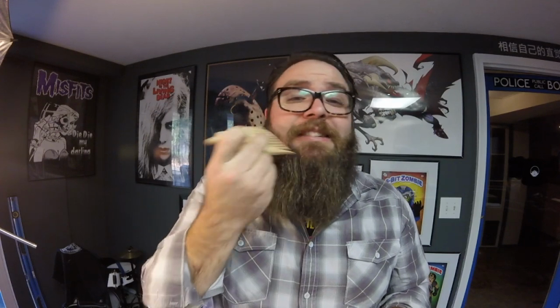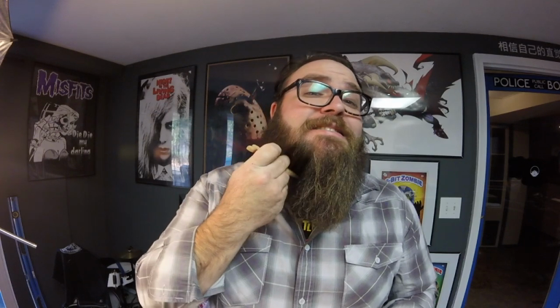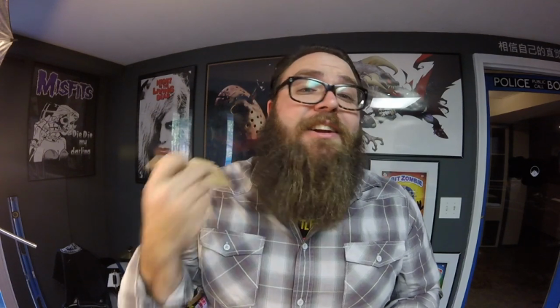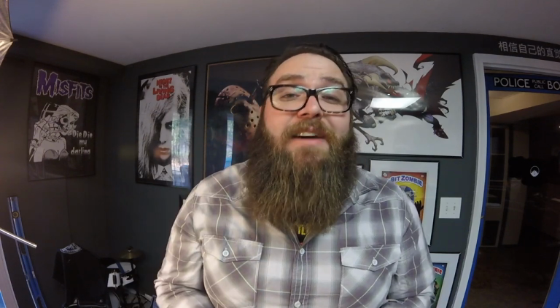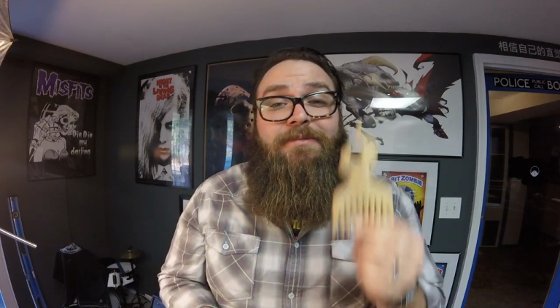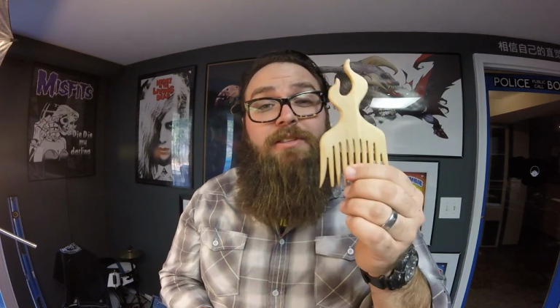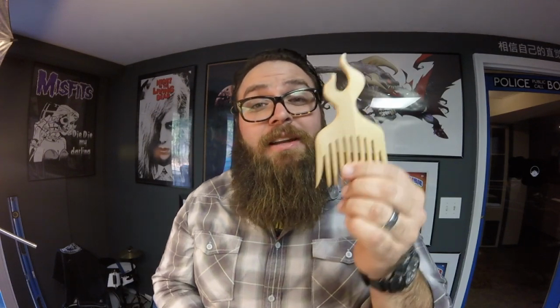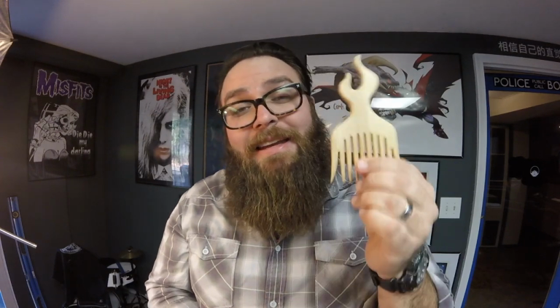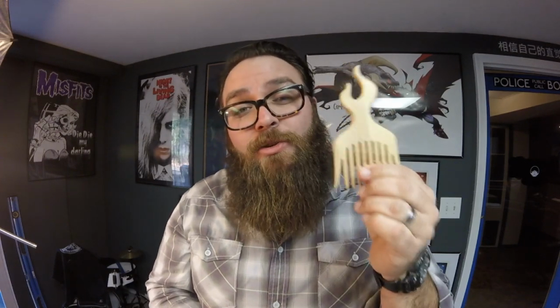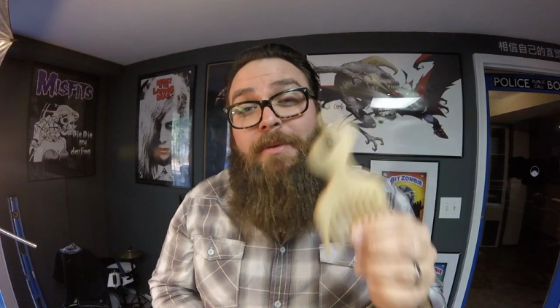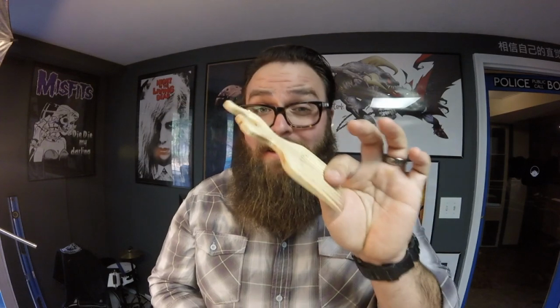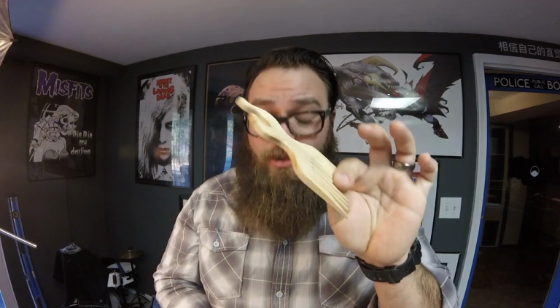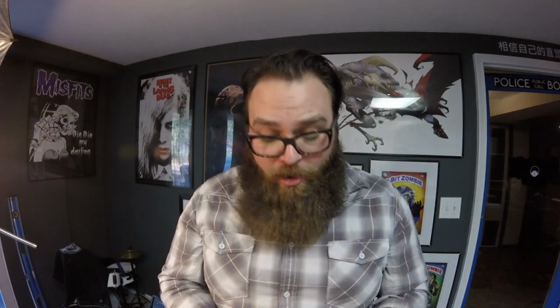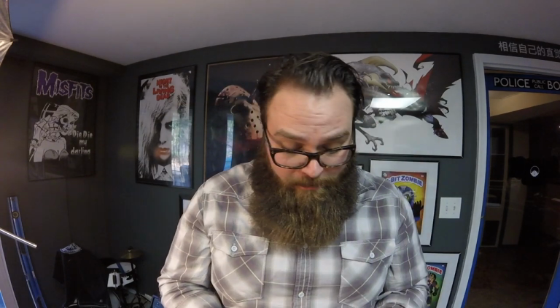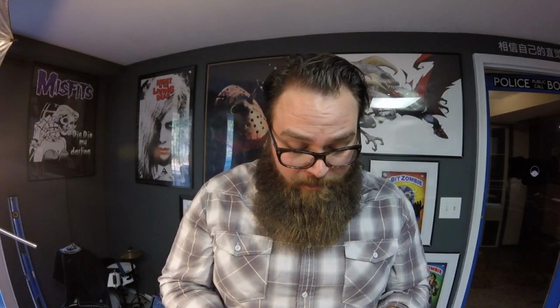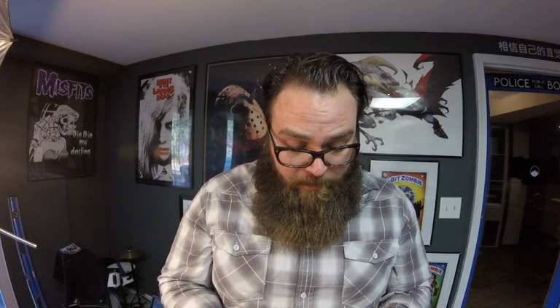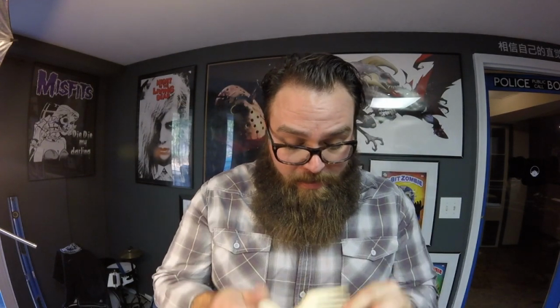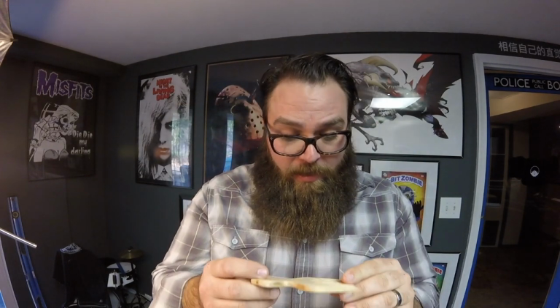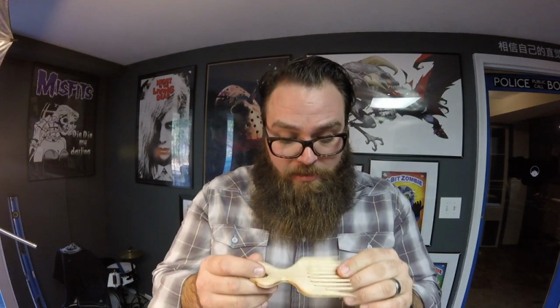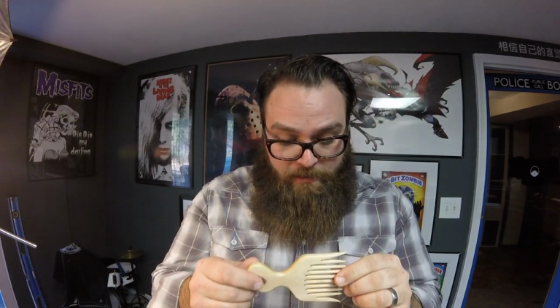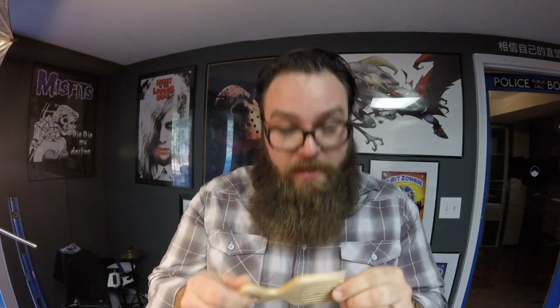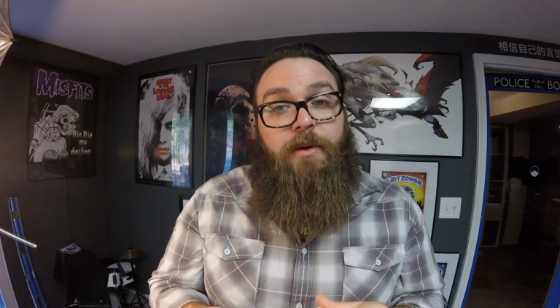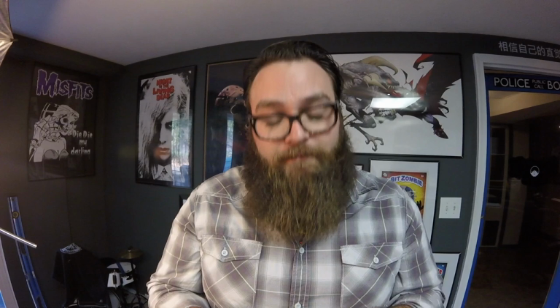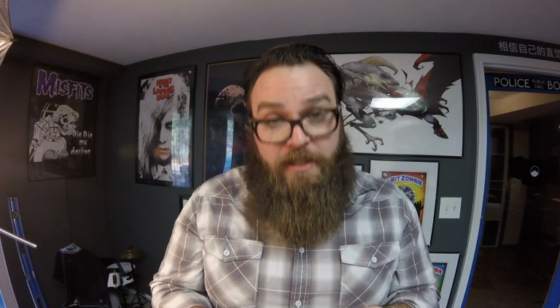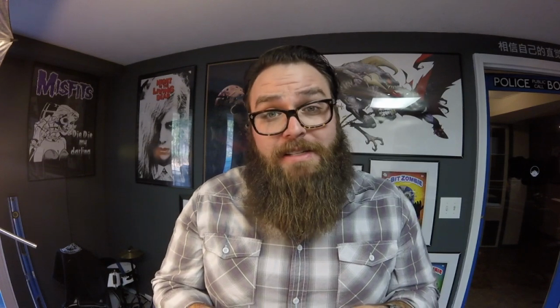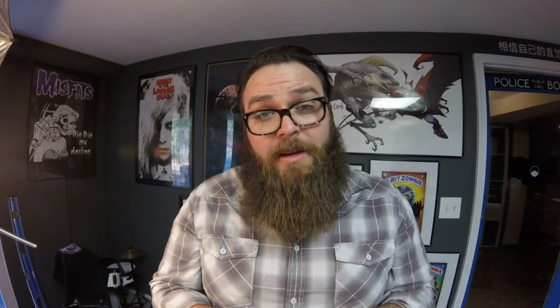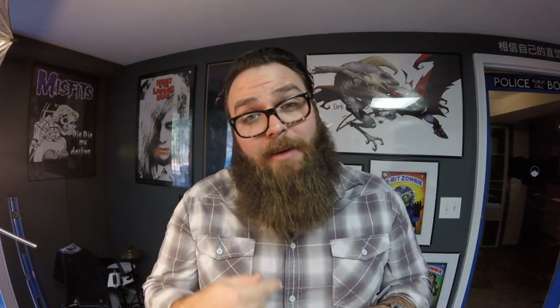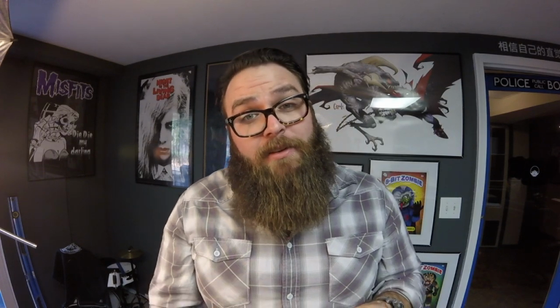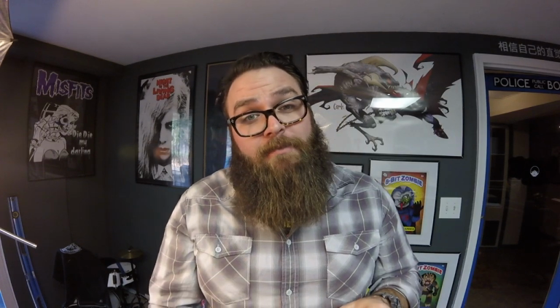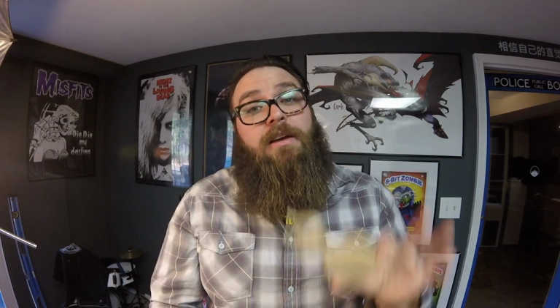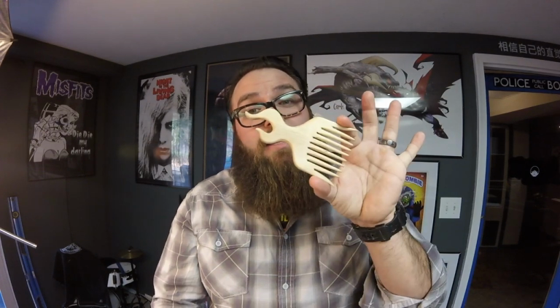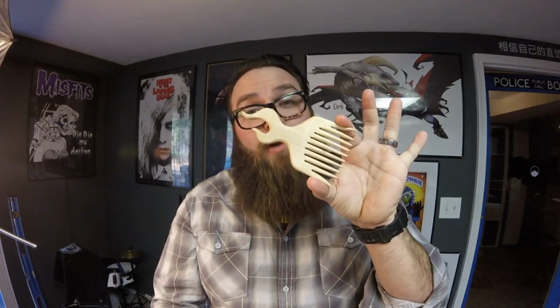Well, there you have it. All done. Not too shabby, not too hard. I really like this one. Until next time, I'm David — keep it fresh.